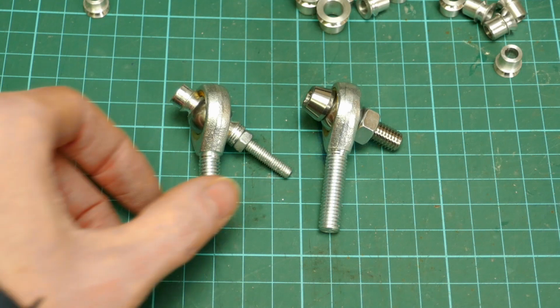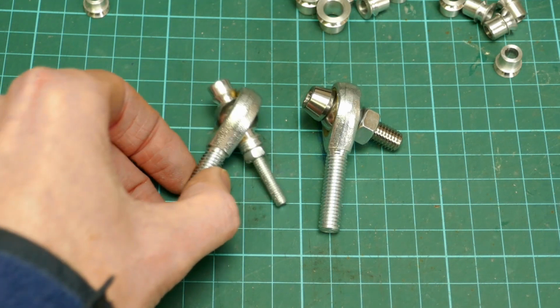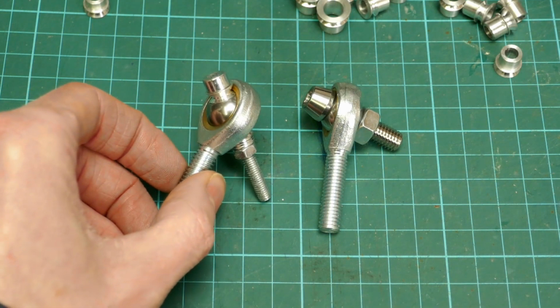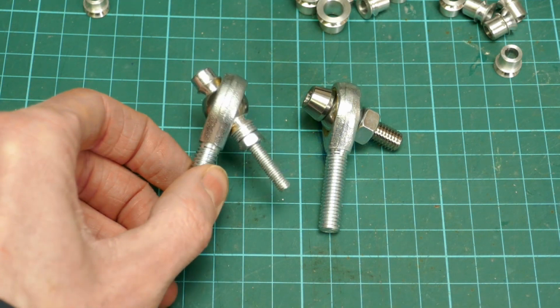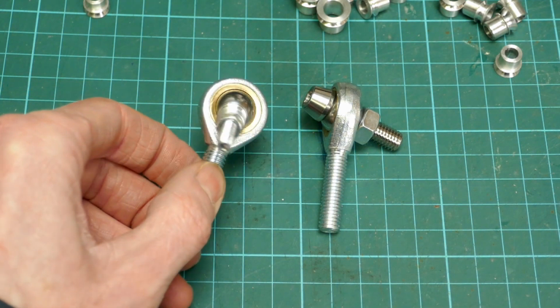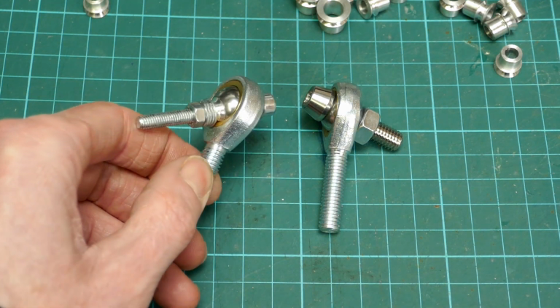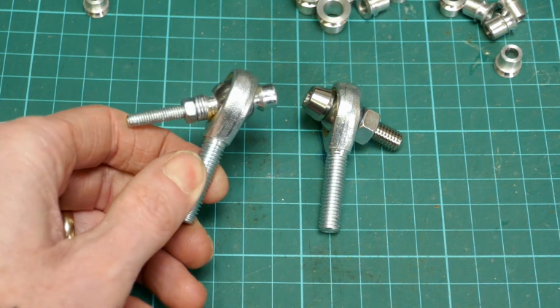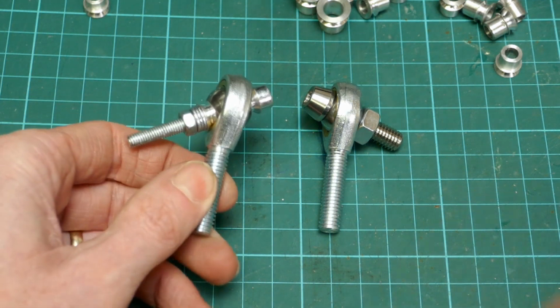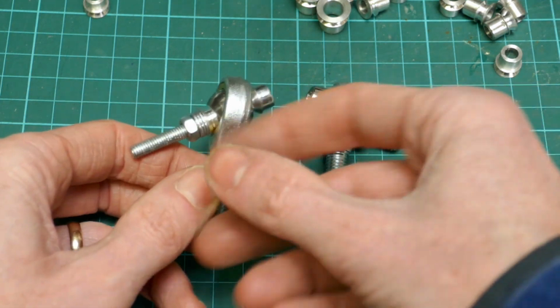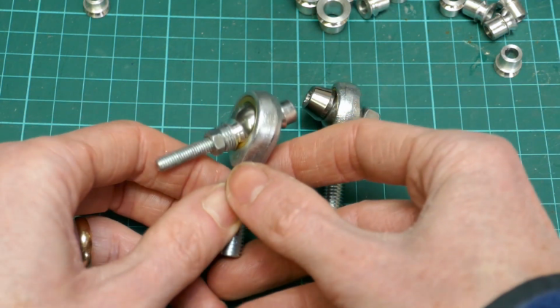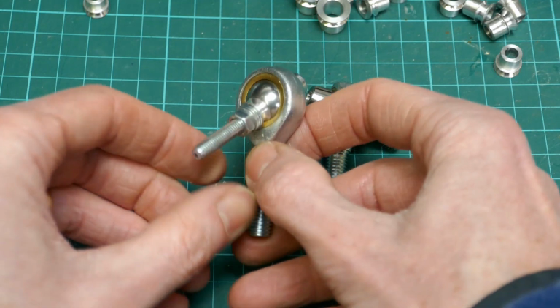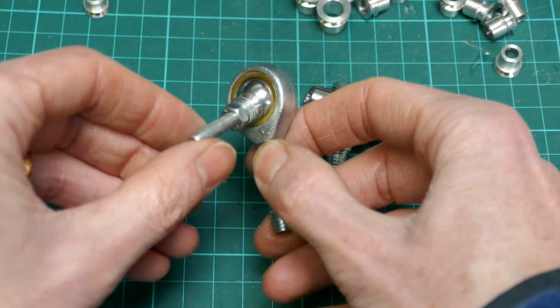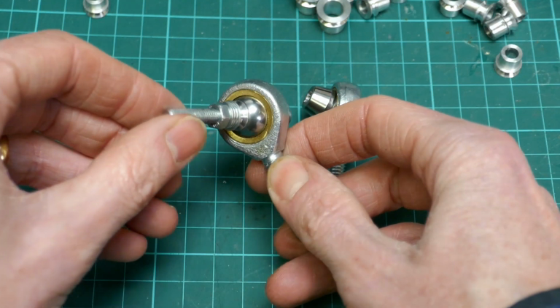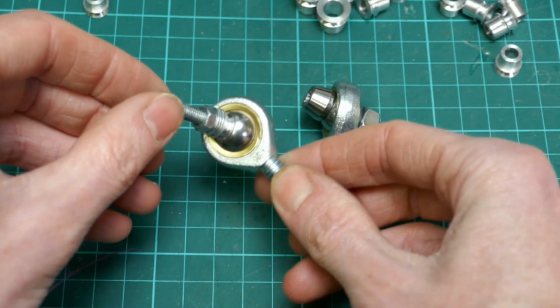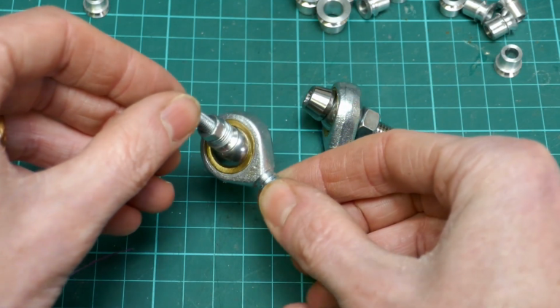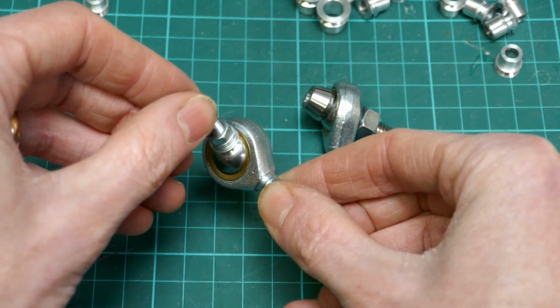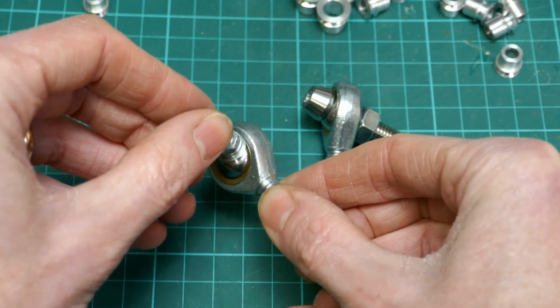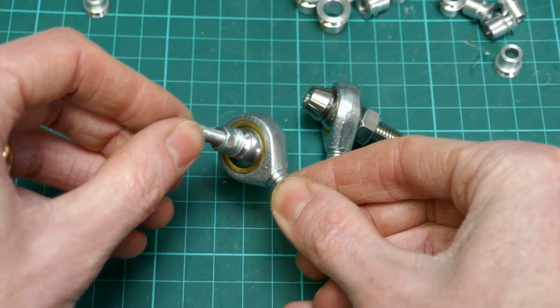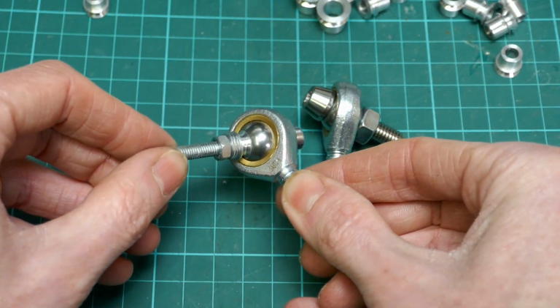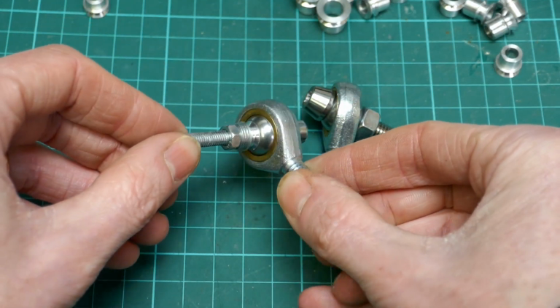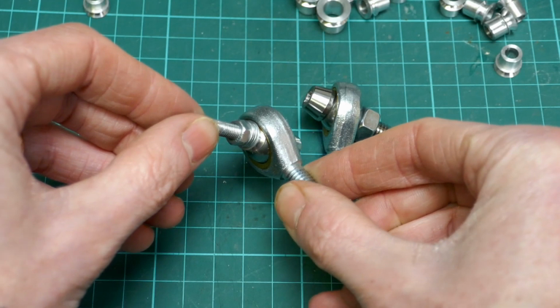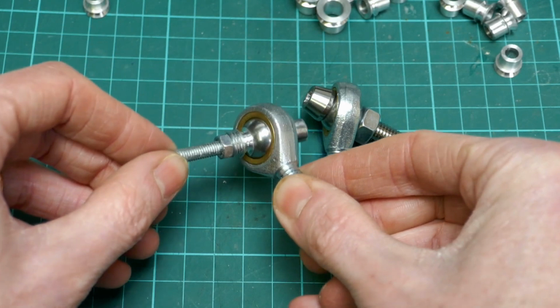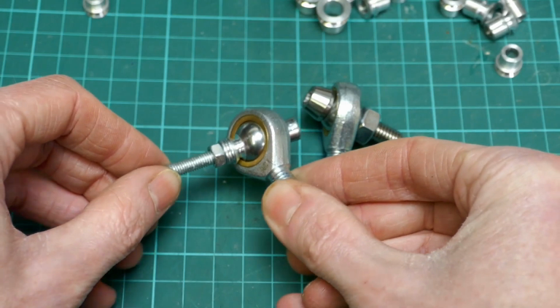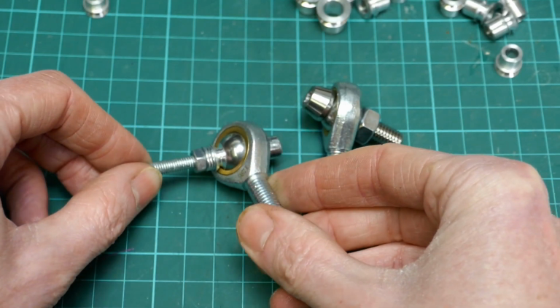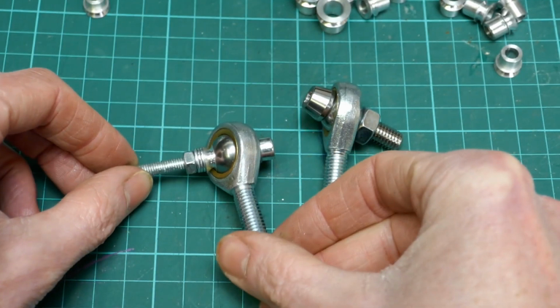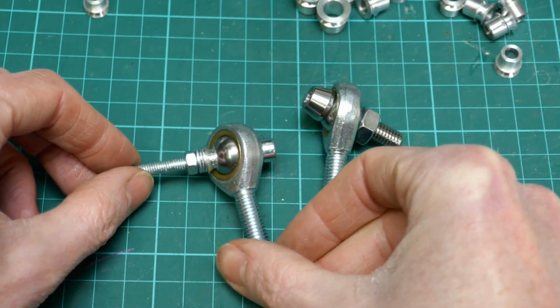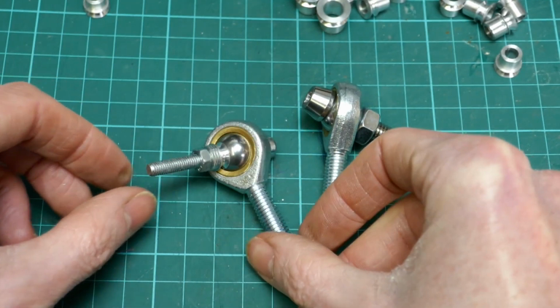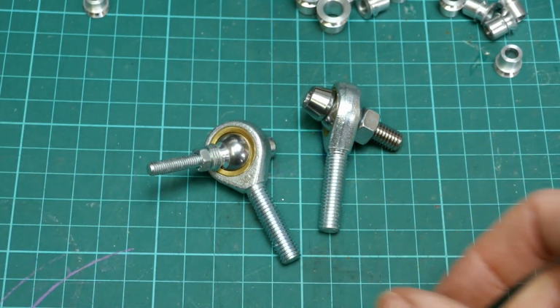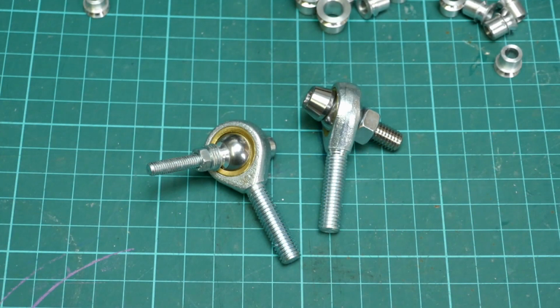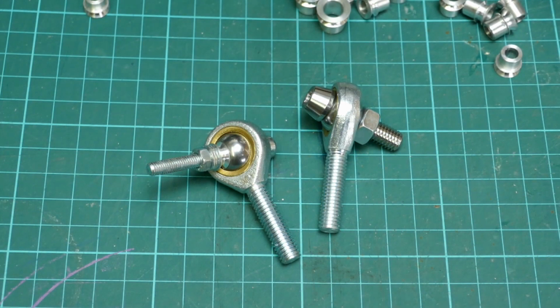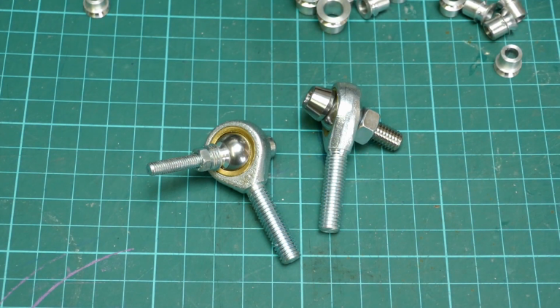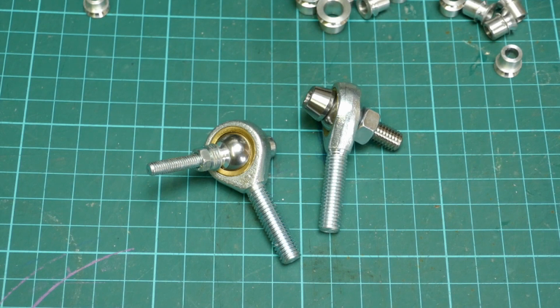So that's how I did it for my particular project. You can buy these things, but if you can make them you save yourself a pile of money. Thank you for watching. I hope you enjoyed this and got something useful from it. Please don't forget to like, subscribe, and leave any comments in the comments section down below.